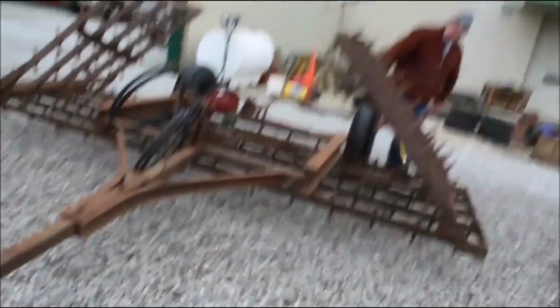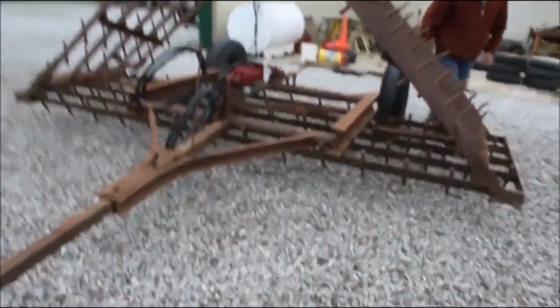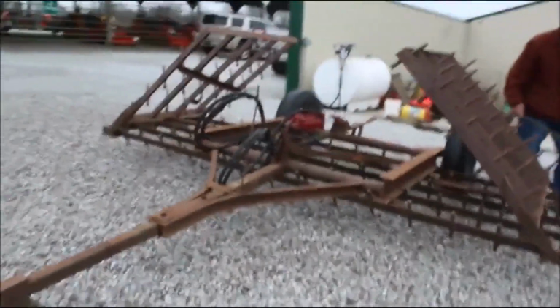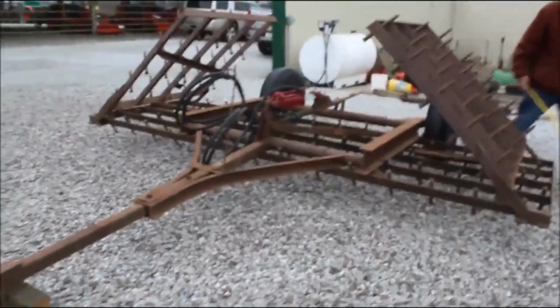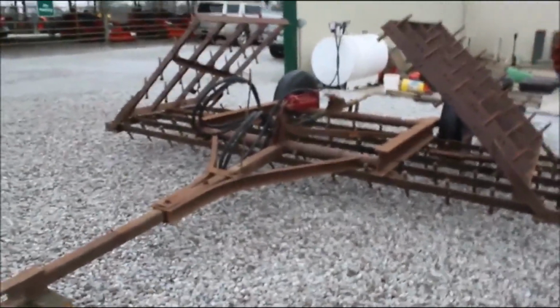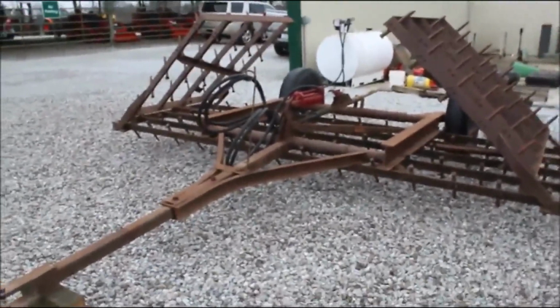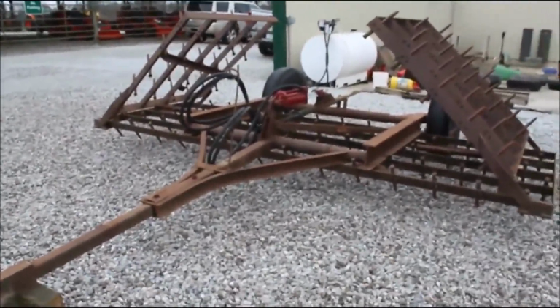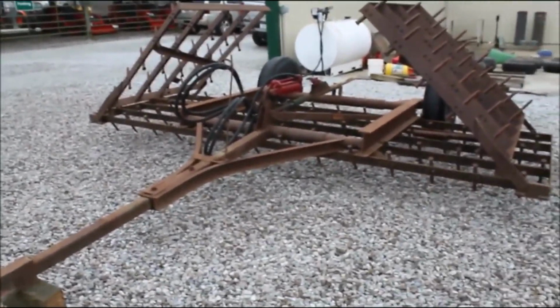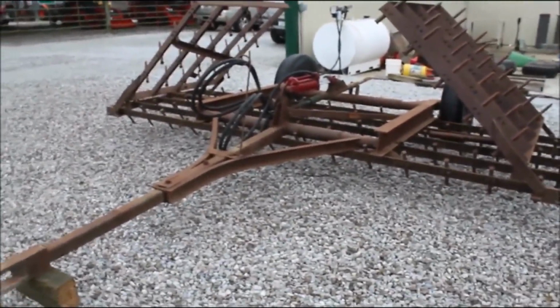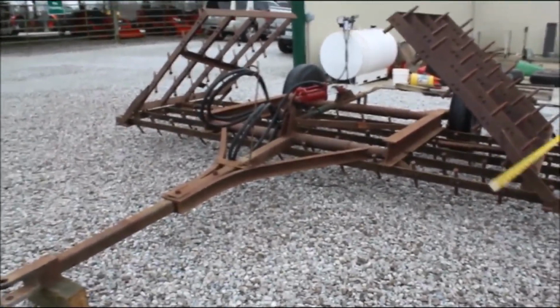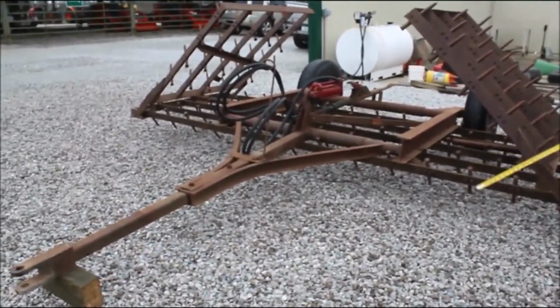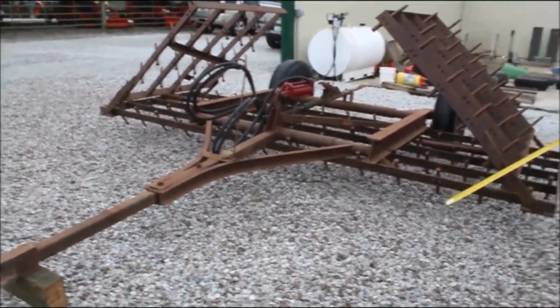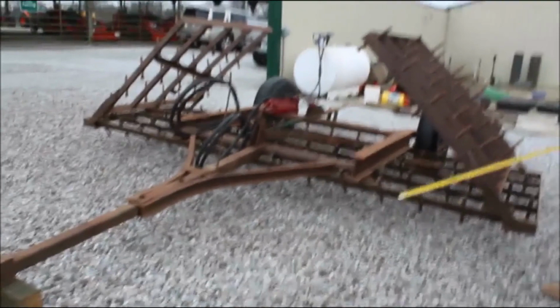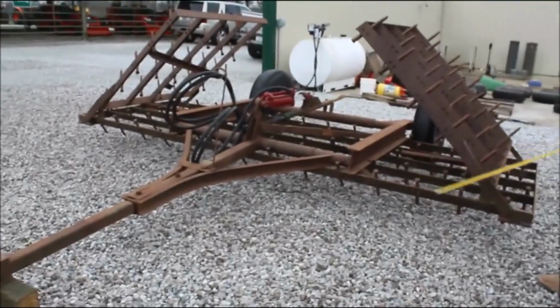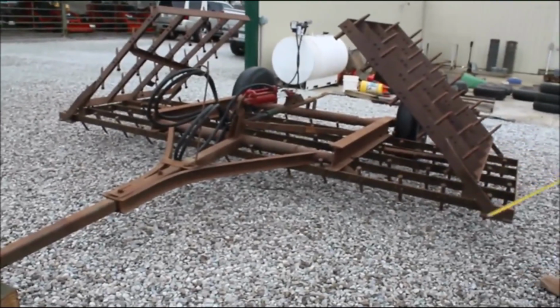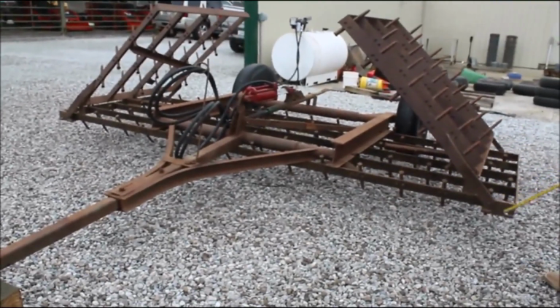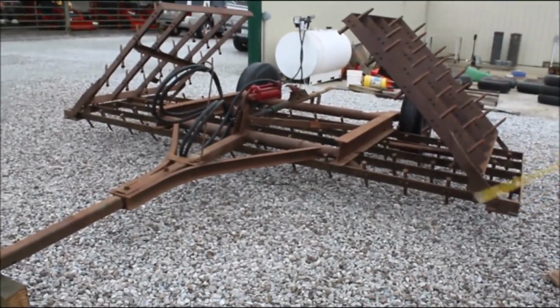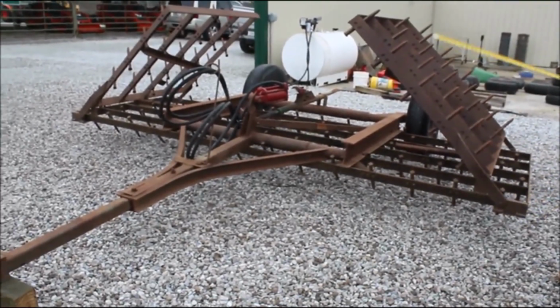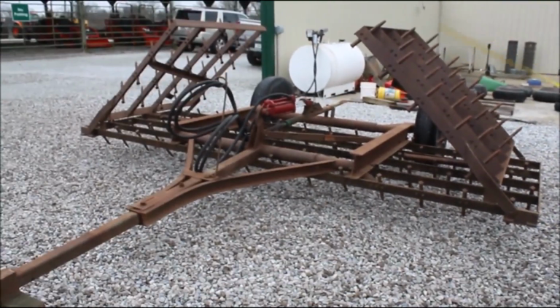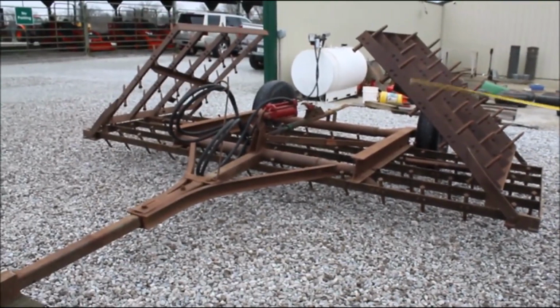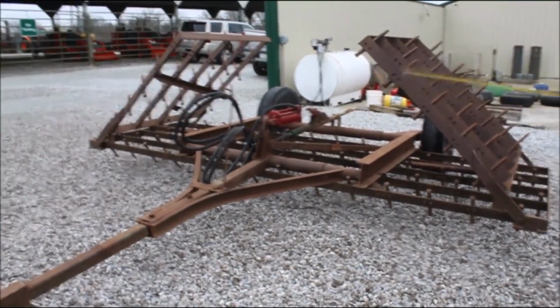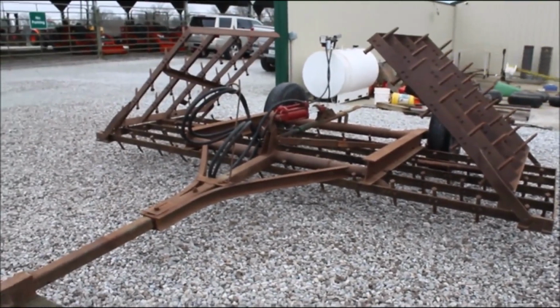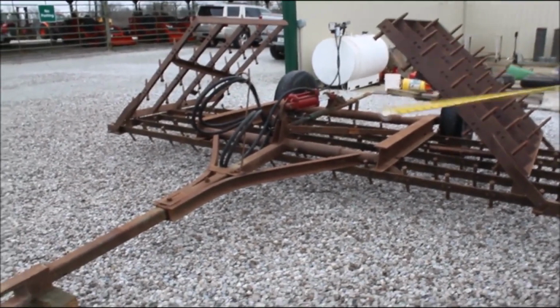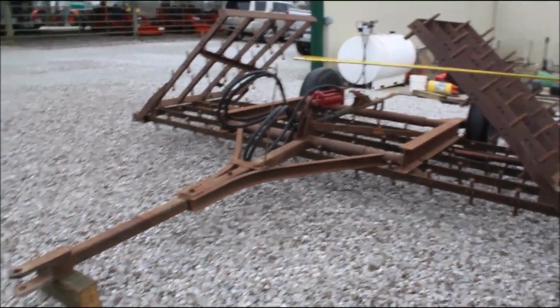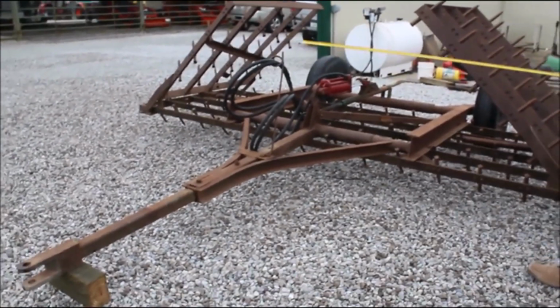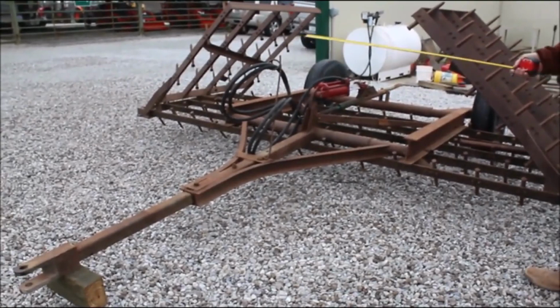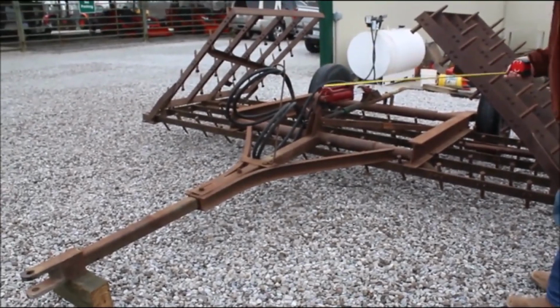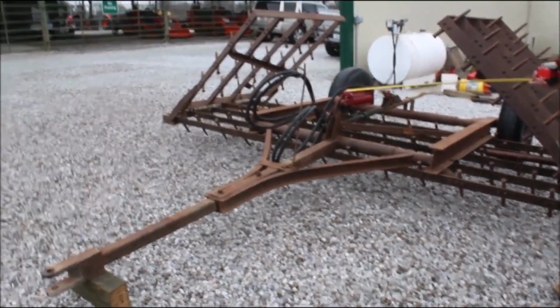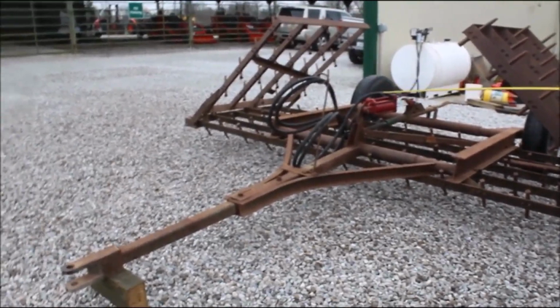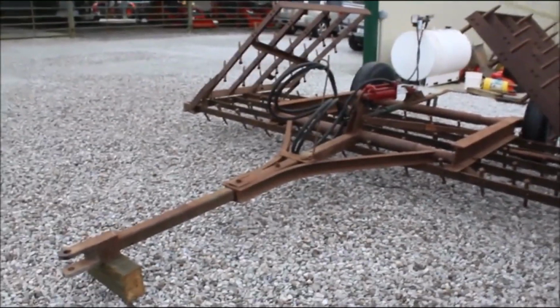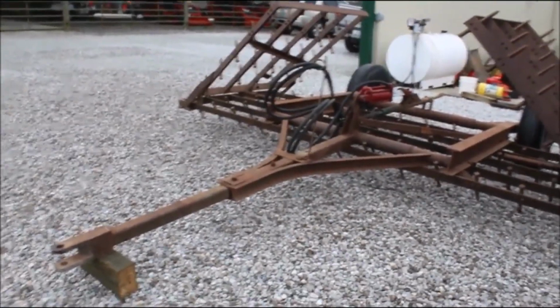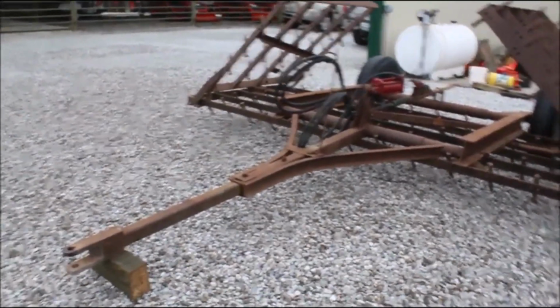Here I believe is a brilliant Harrogator. It's got a 12-foot base, two 4-foot wings. It's got your good double-hose cylinder. It's hydraulic lift.